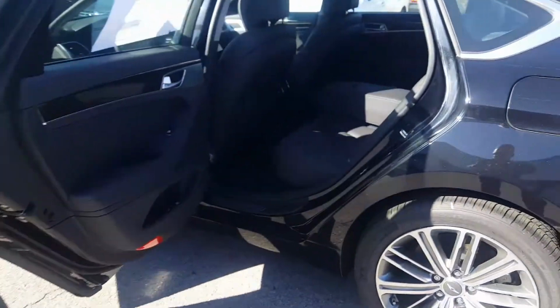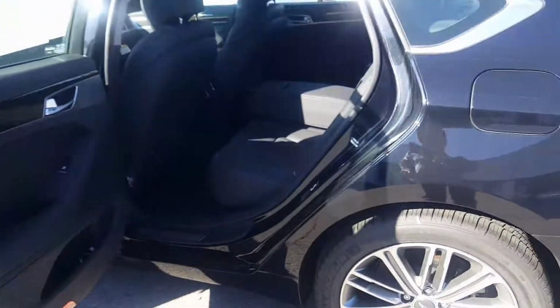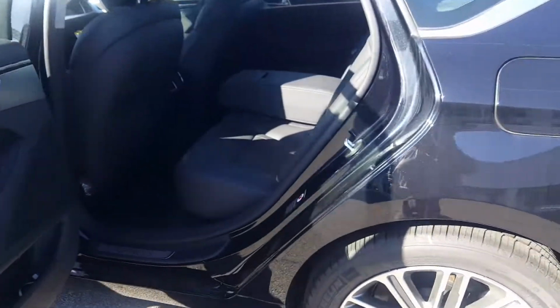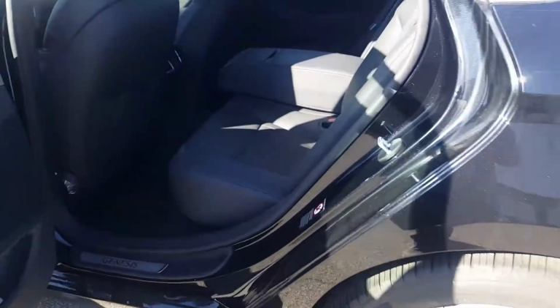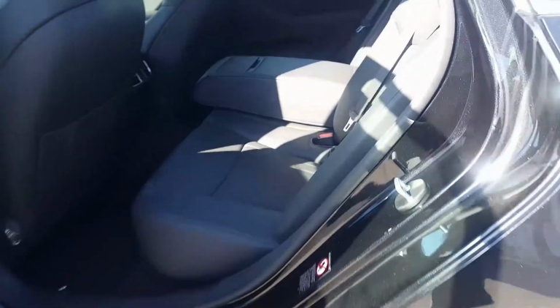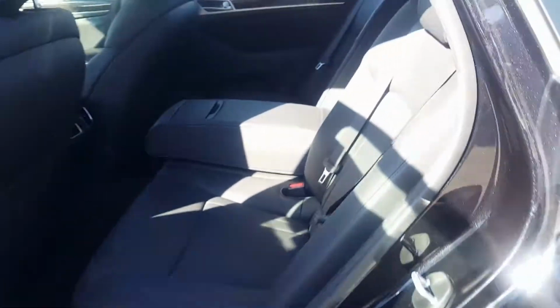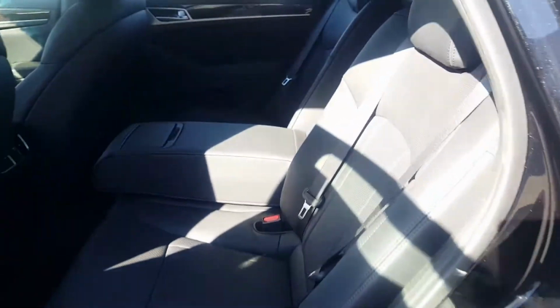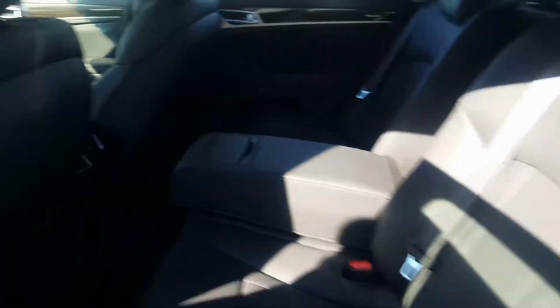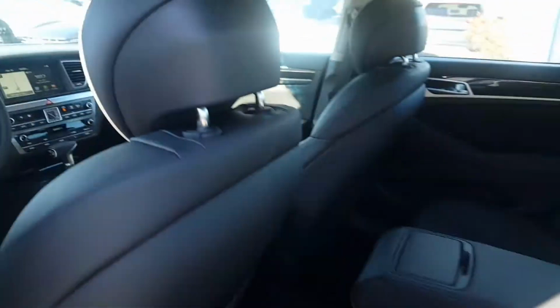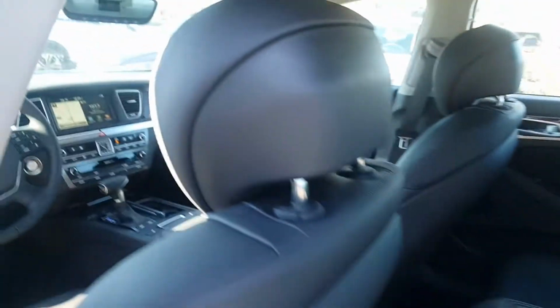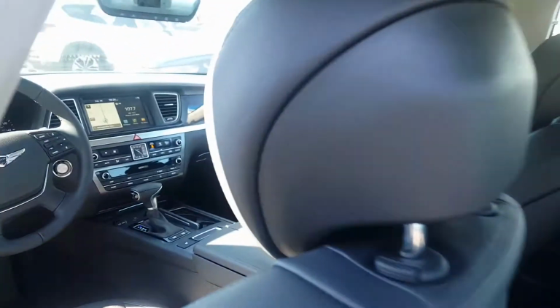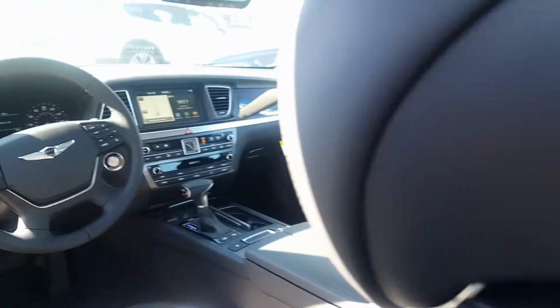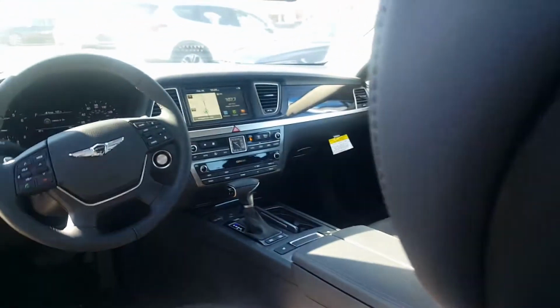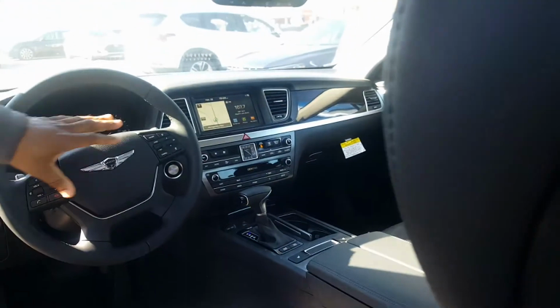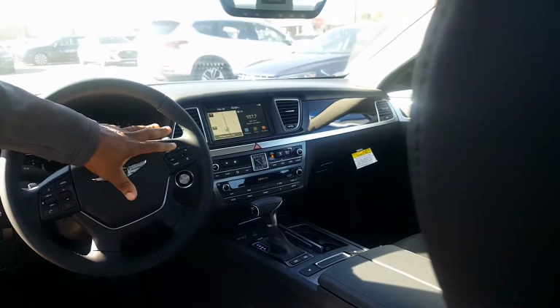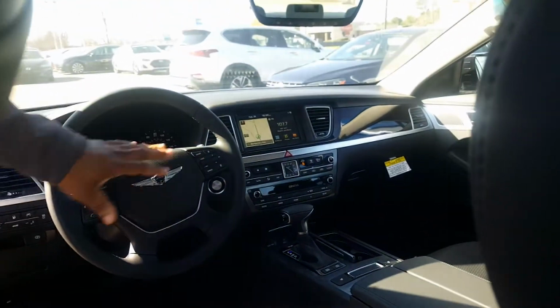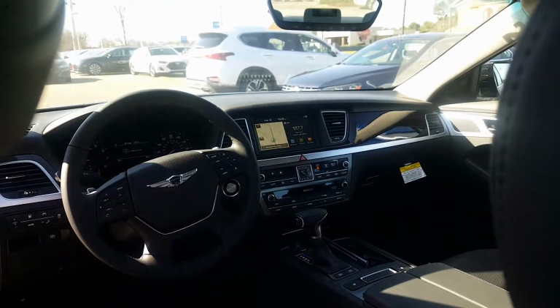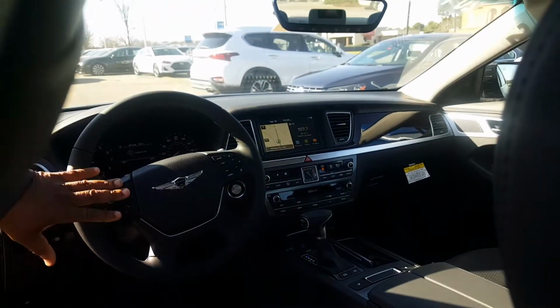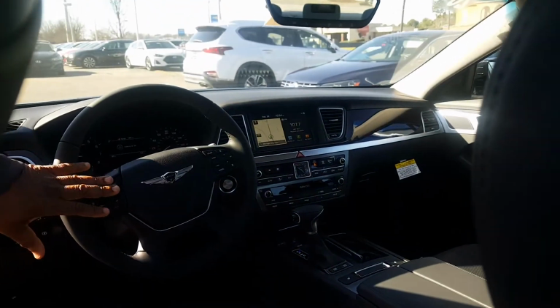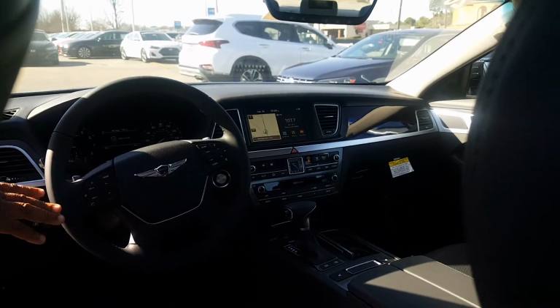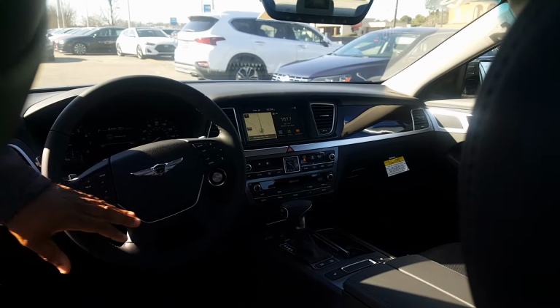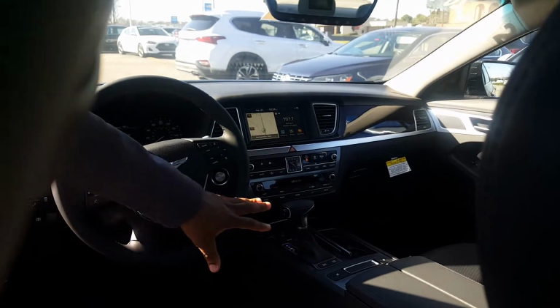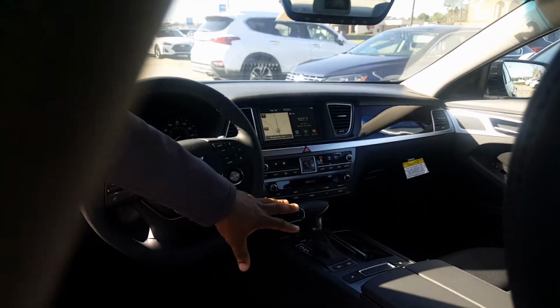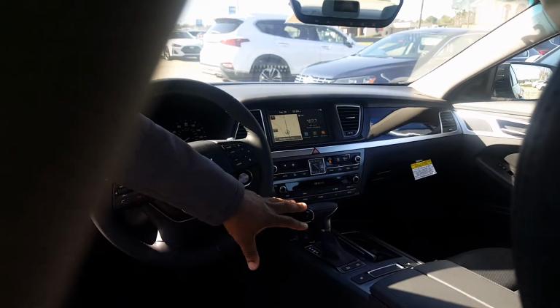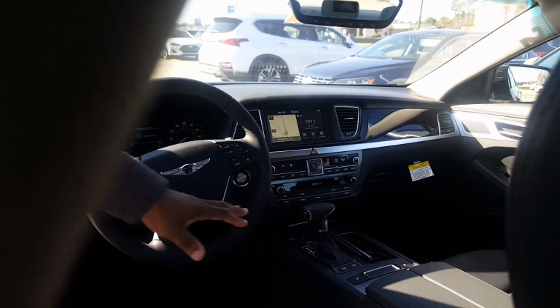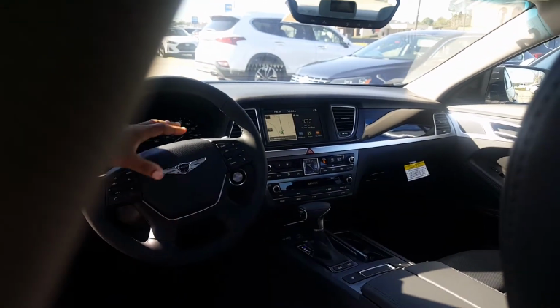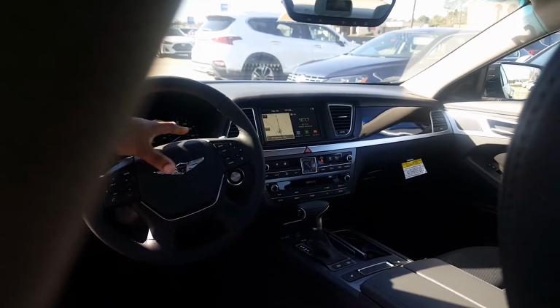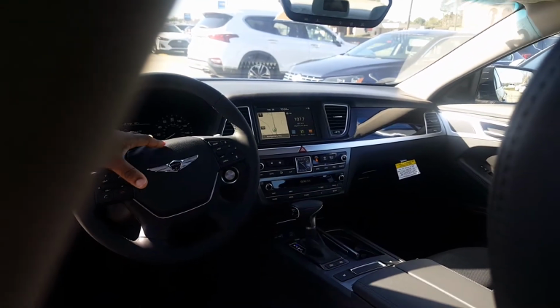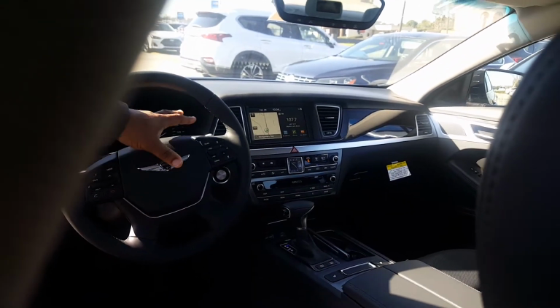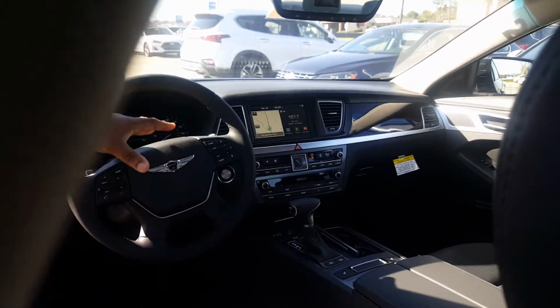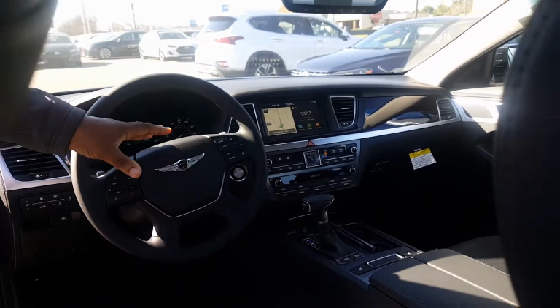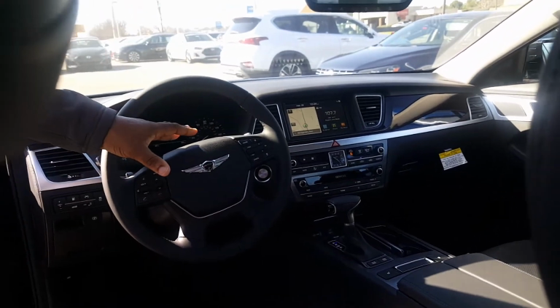They come standard with power windows, power door locks, tilt and cruise, smart cruise, and Bluetooth capability. It is an automatic with paddle shifters so you can drive it like a manual.